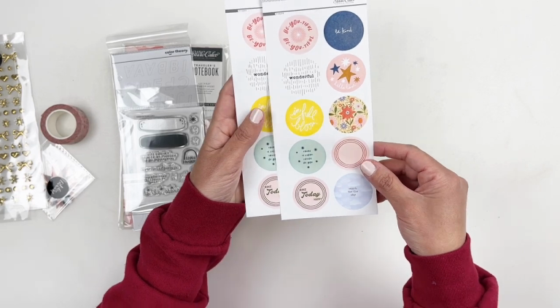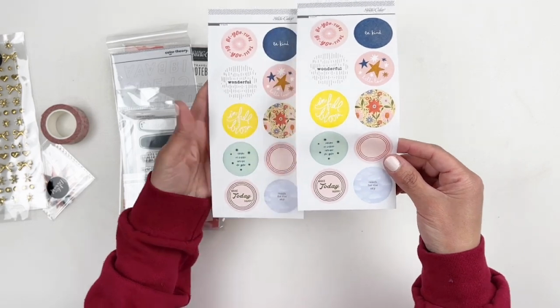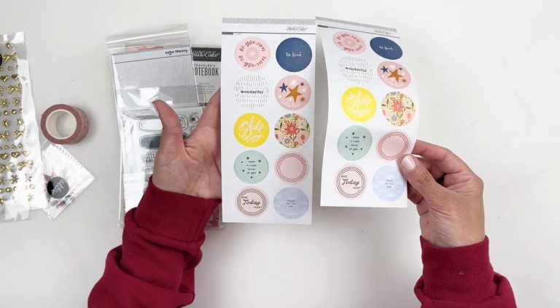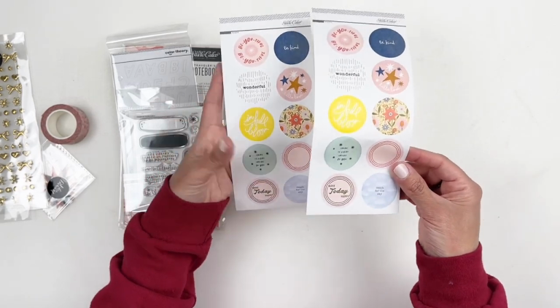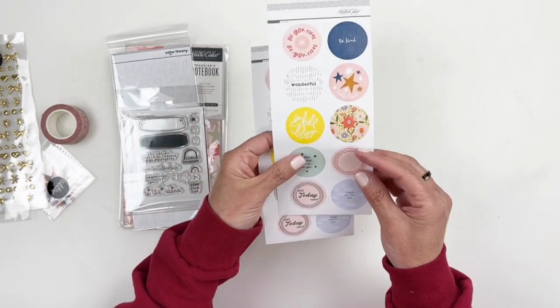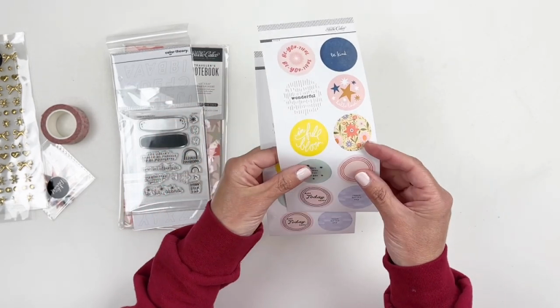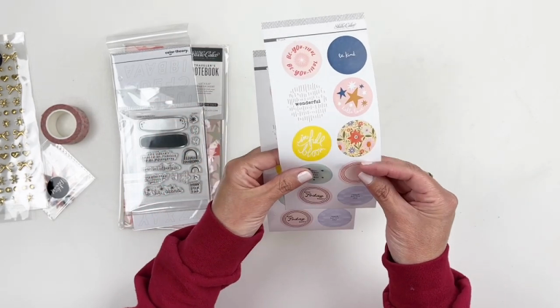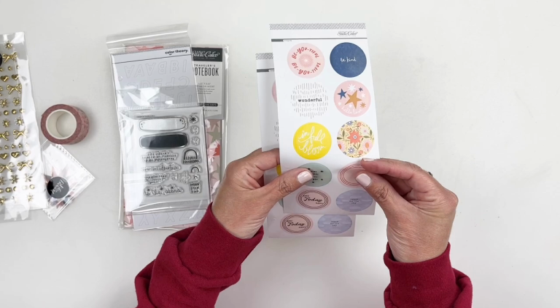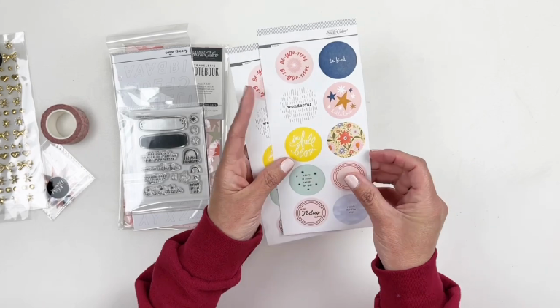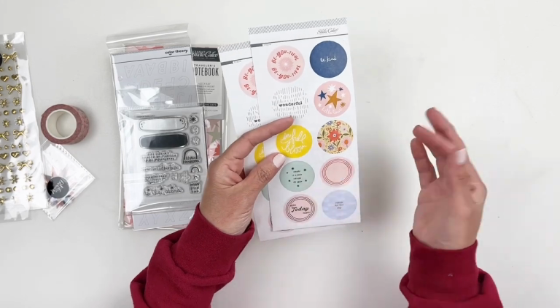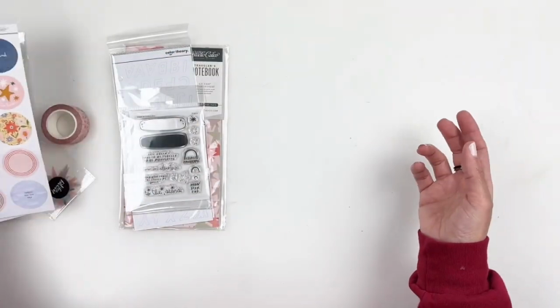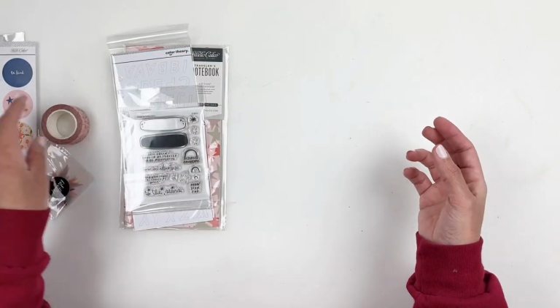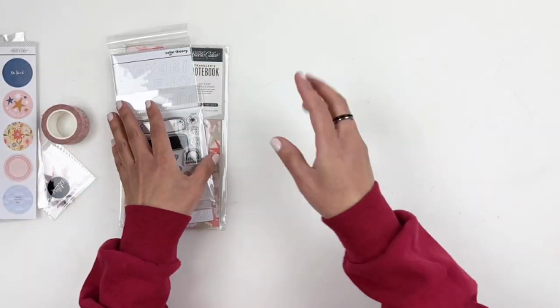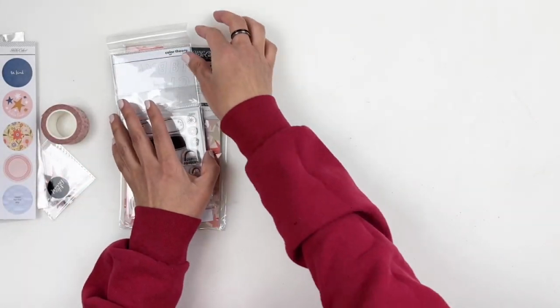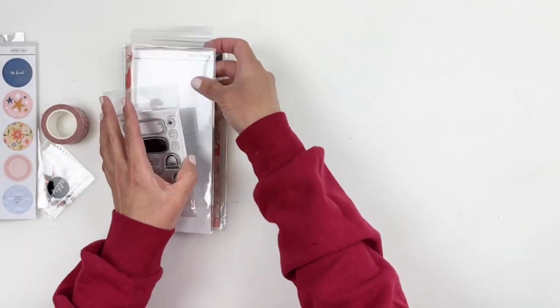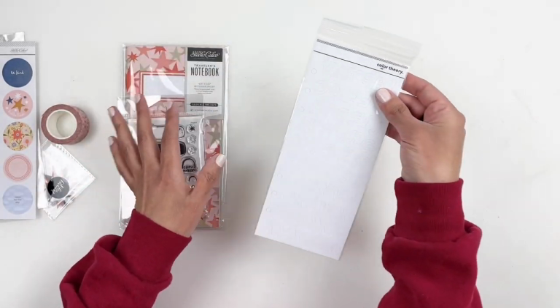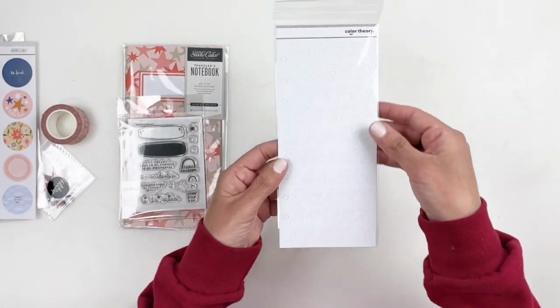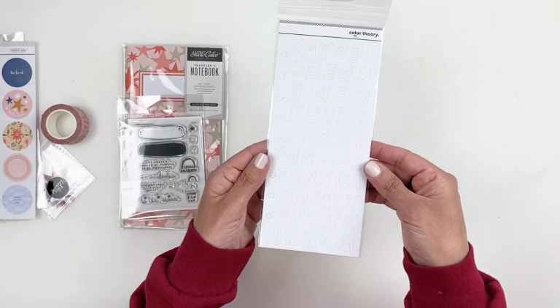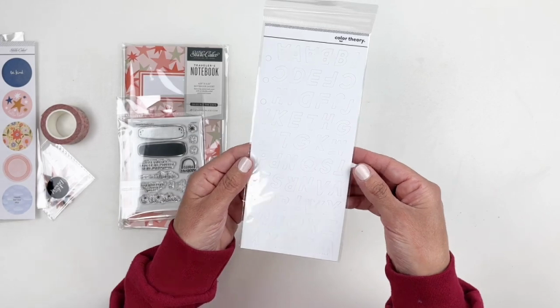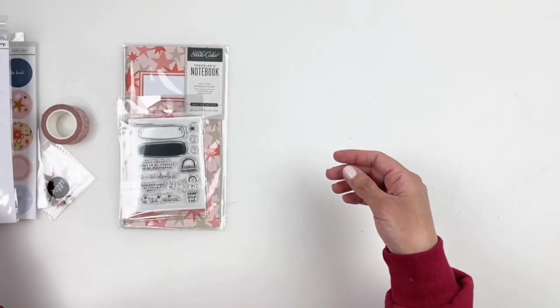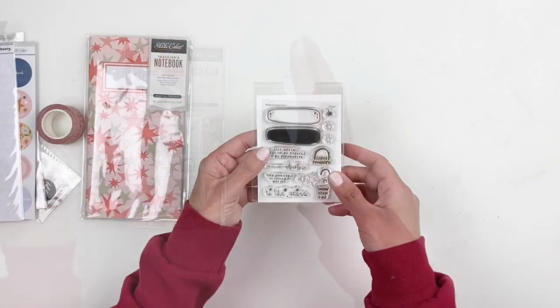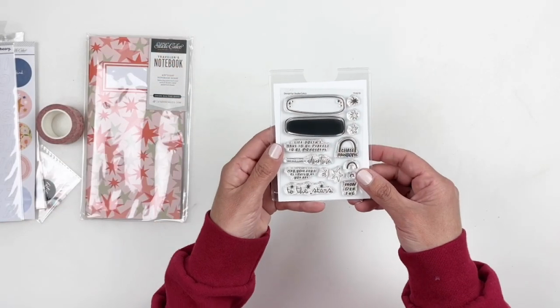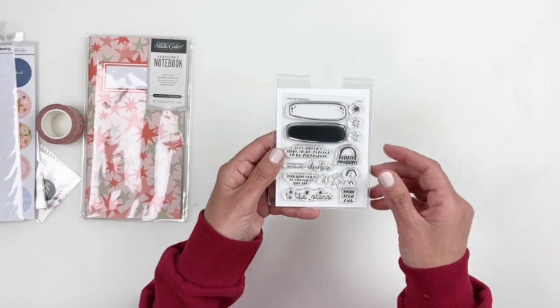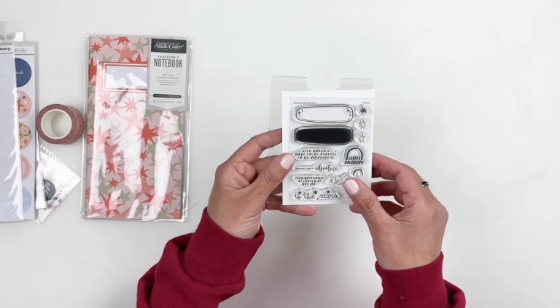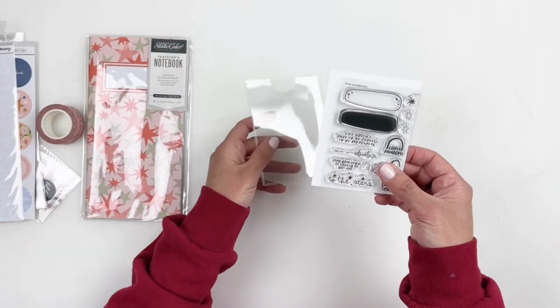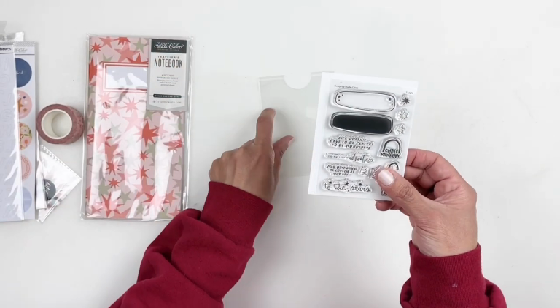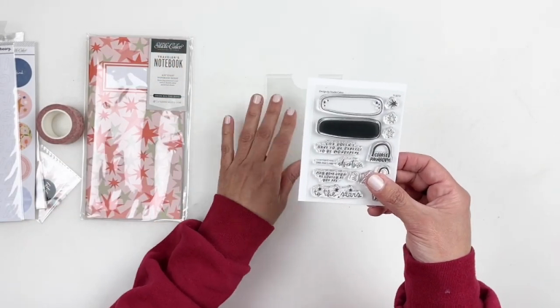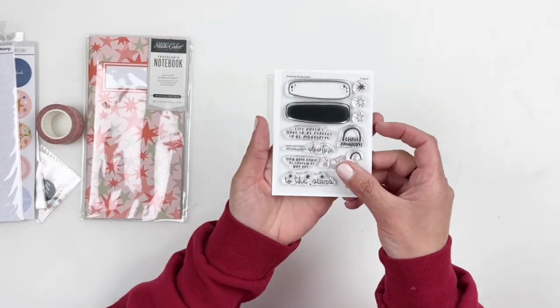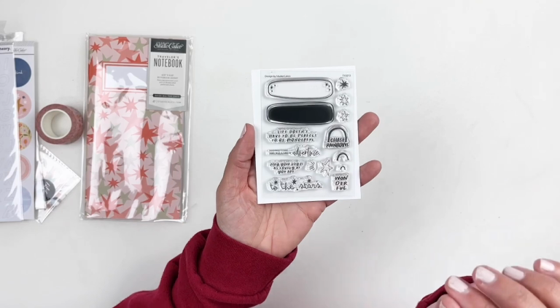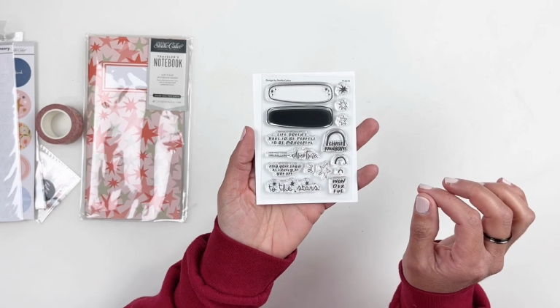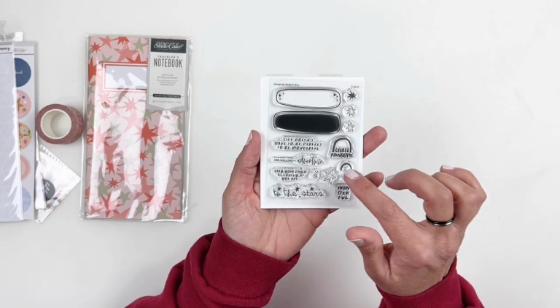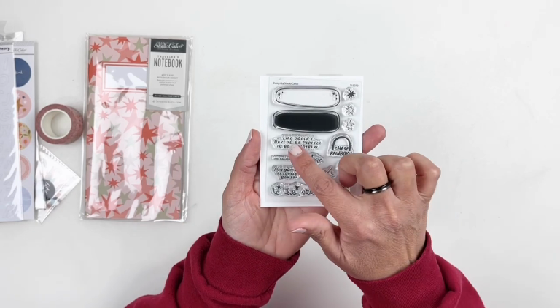"Make today happy." I love these stickers because they're matte and you can write on them or stamp on them if you wanted to. Some white alphas. Okay, let's take a look at the stamp set — it's very, very cute.